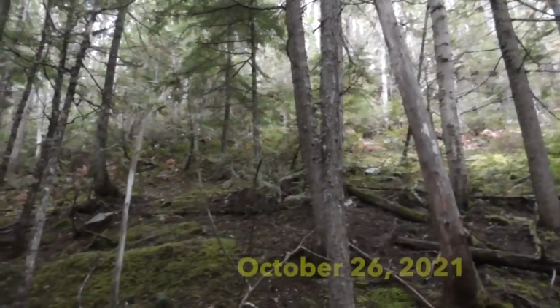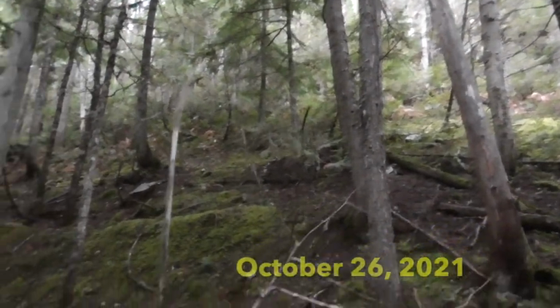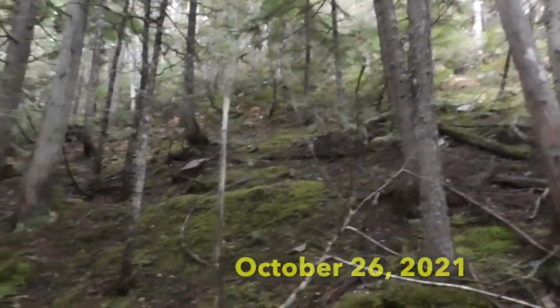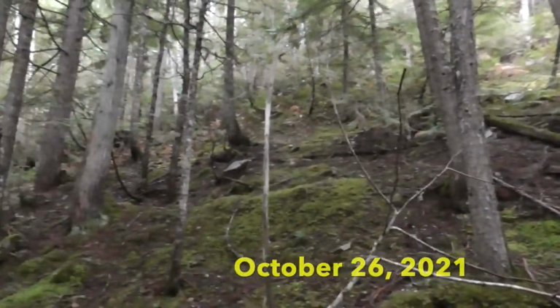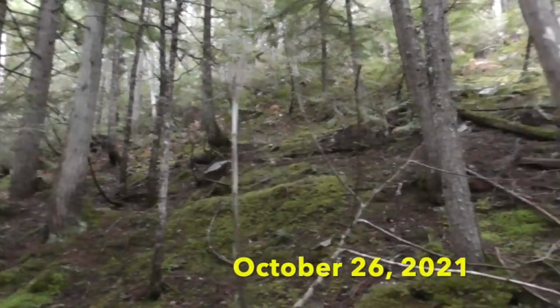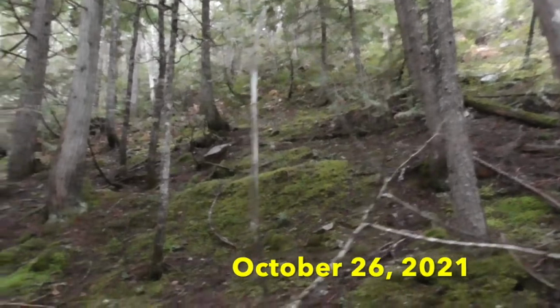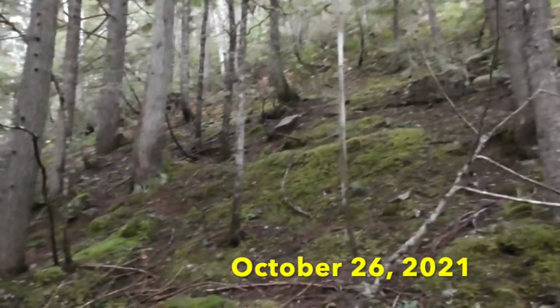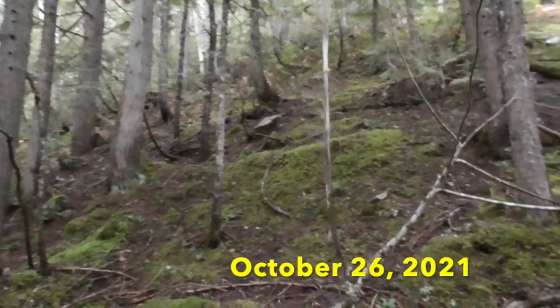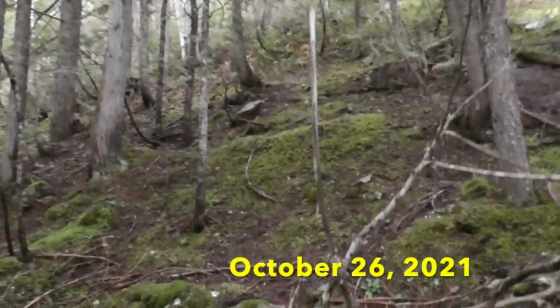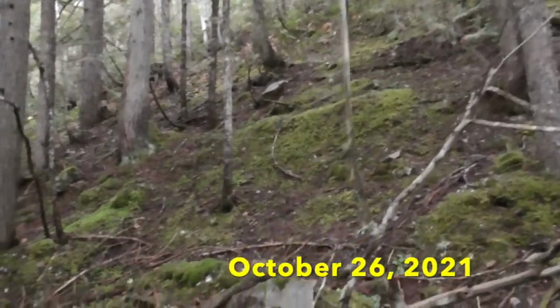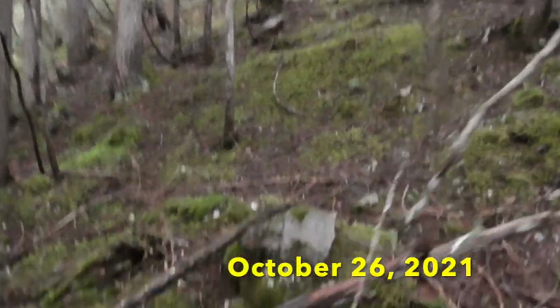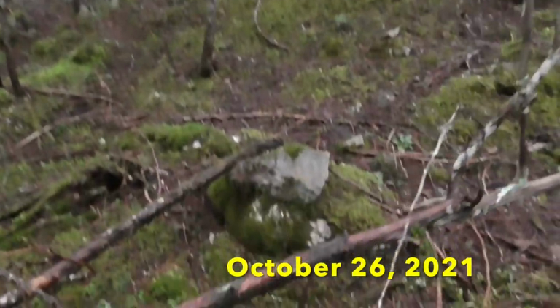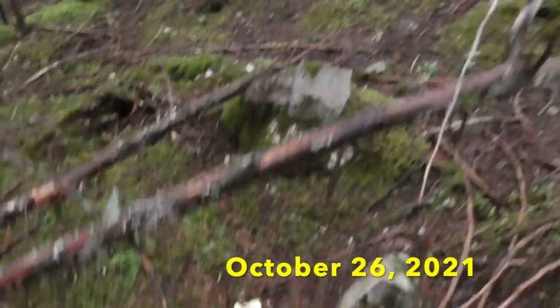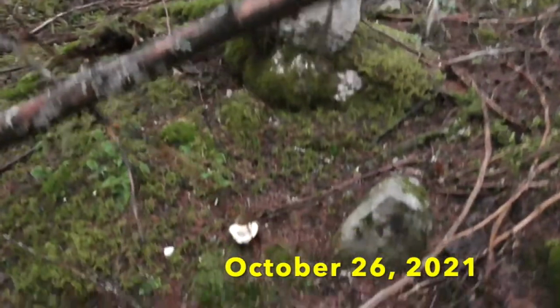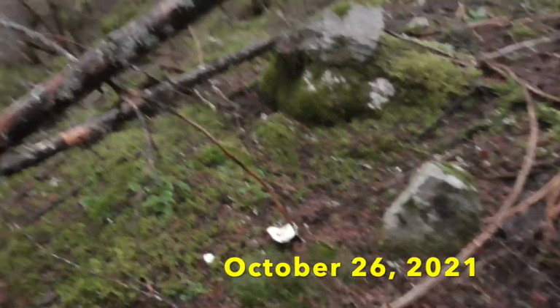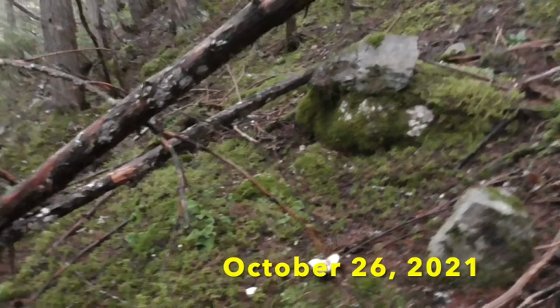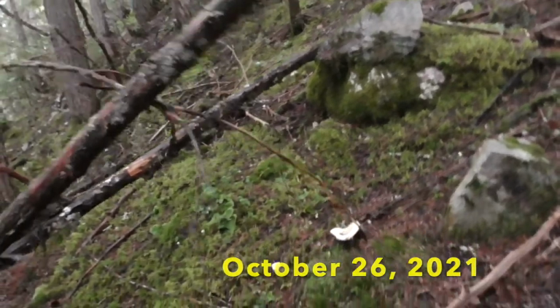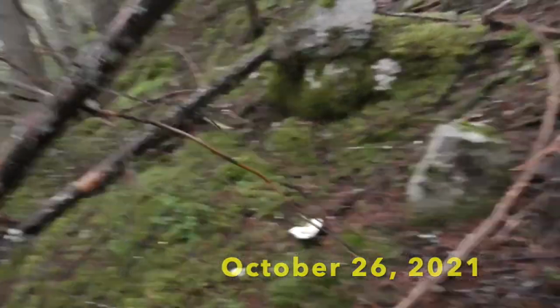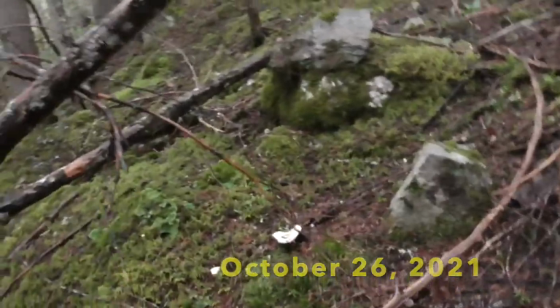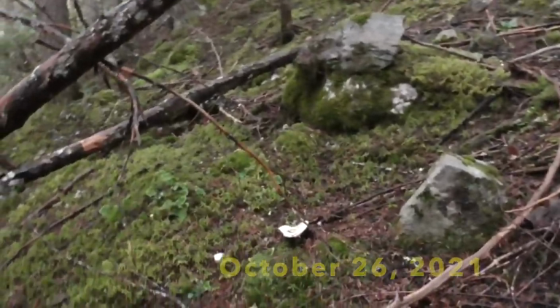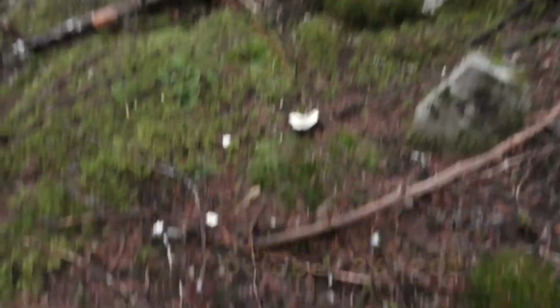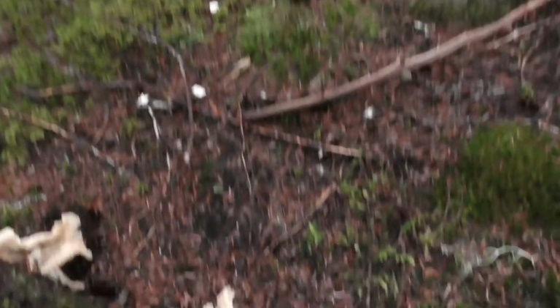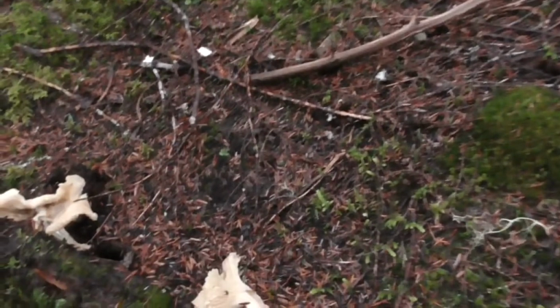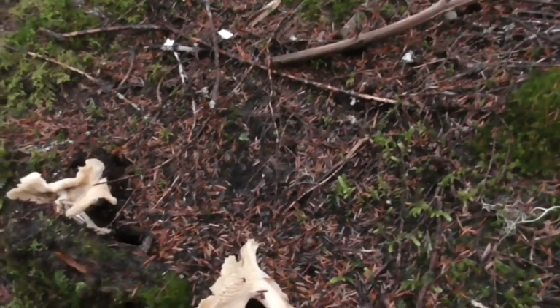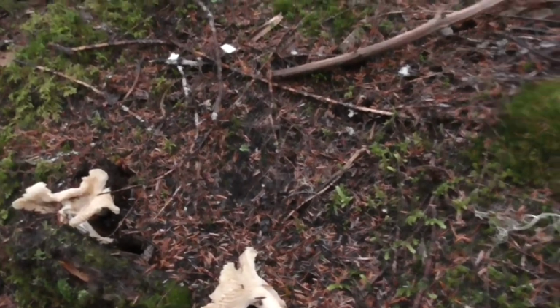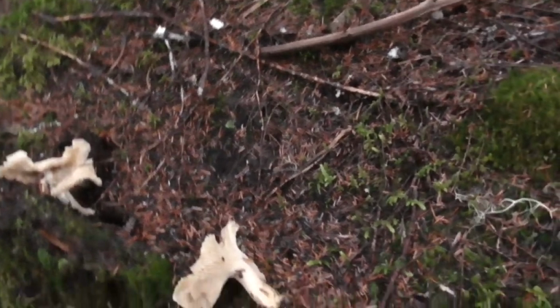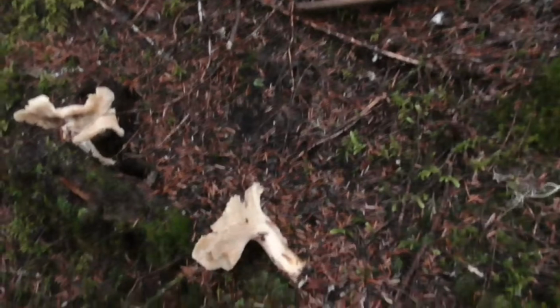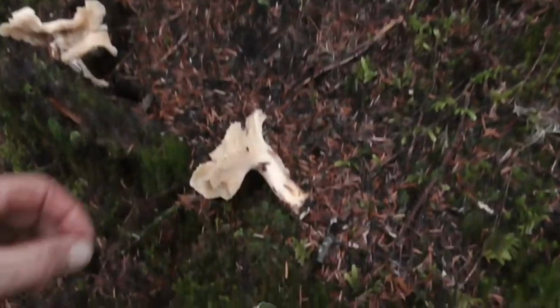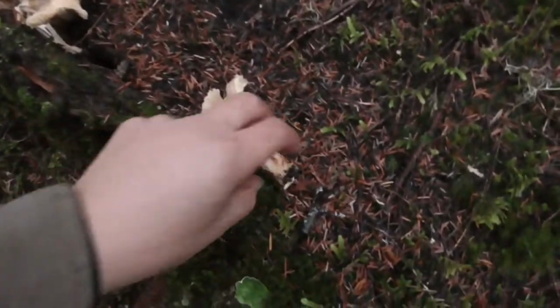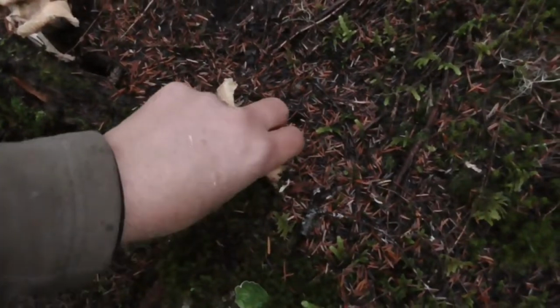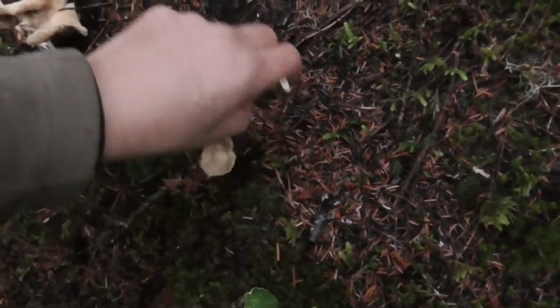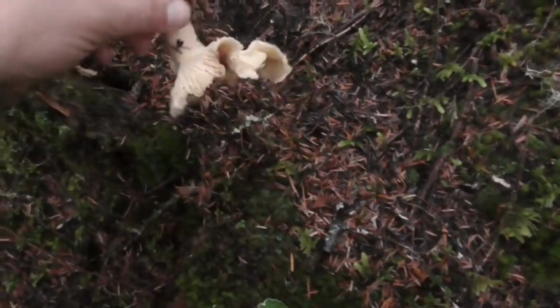I'm just out for a hike after work. Been seeing lots of mushrooms and nothing really — I've seen a lot of spills, but then as I'm coming up the side of the hill here...